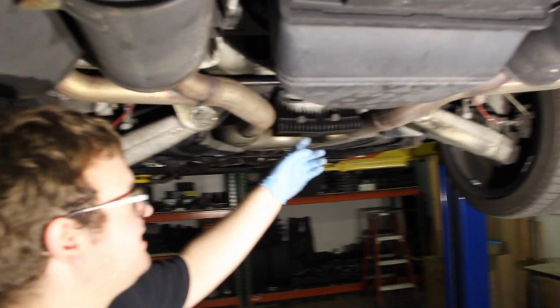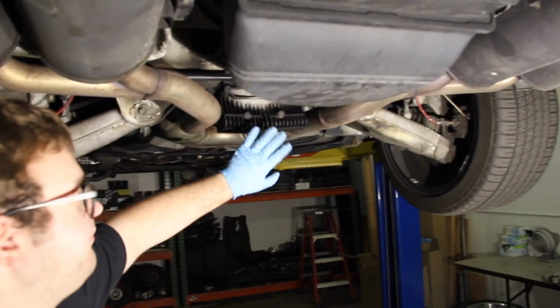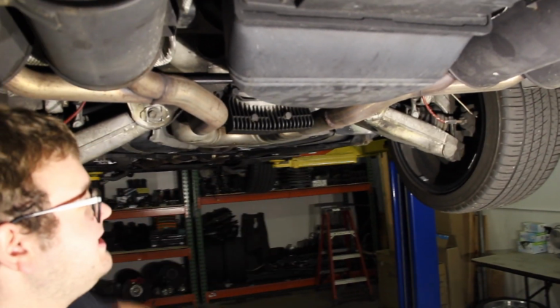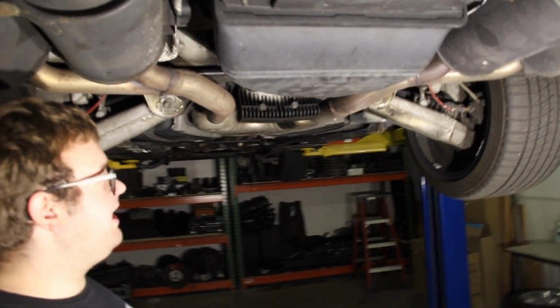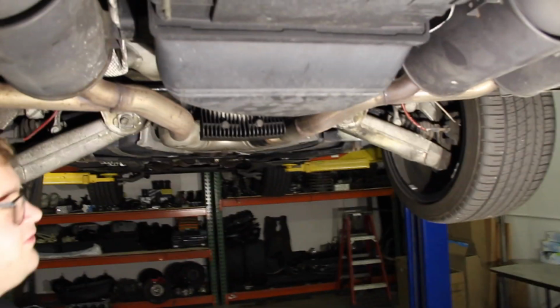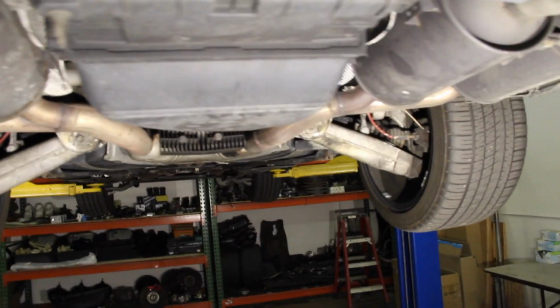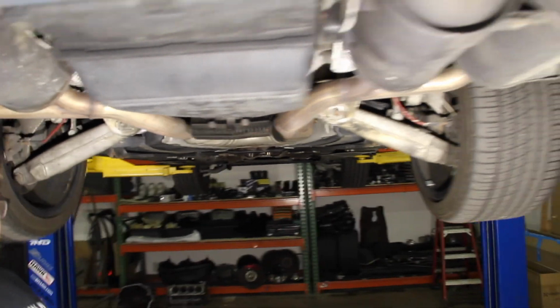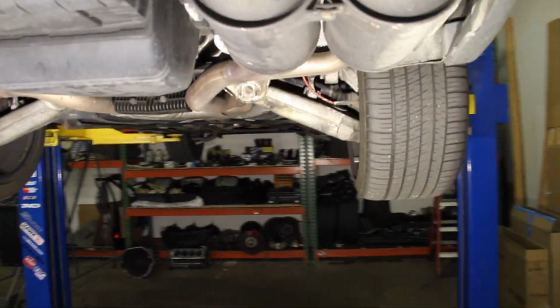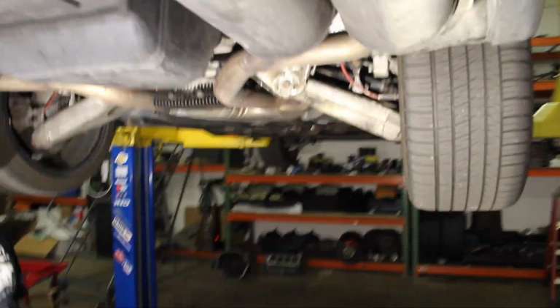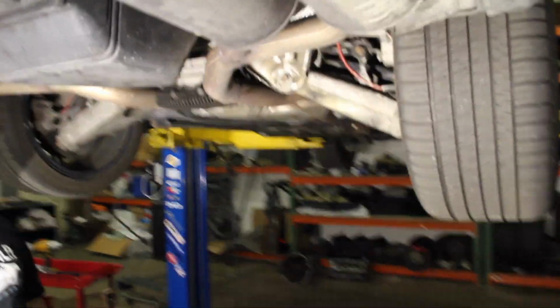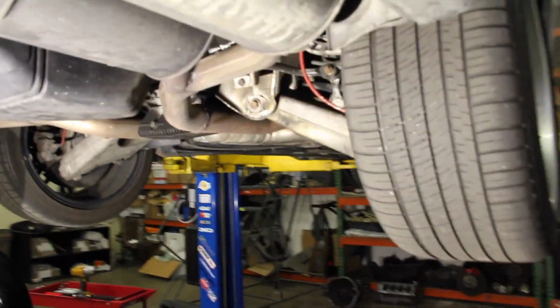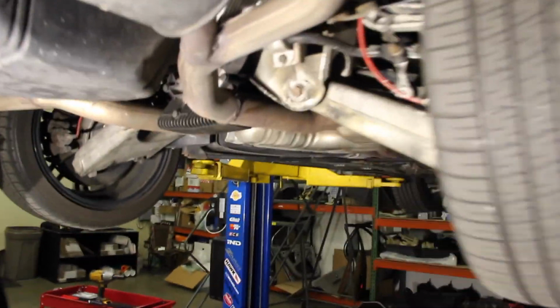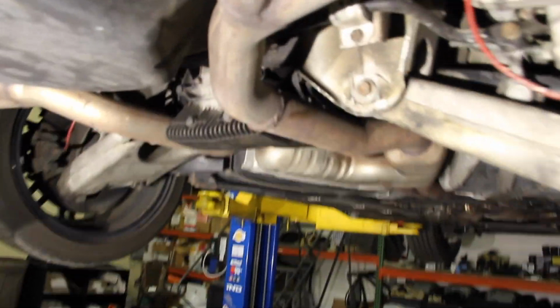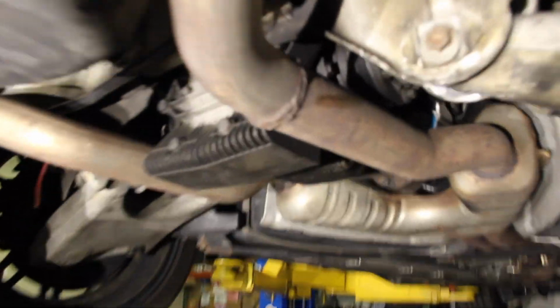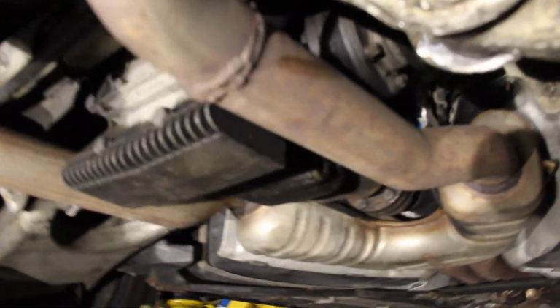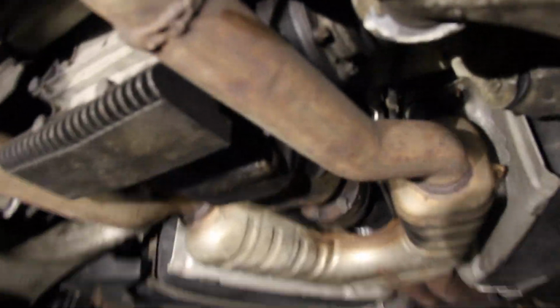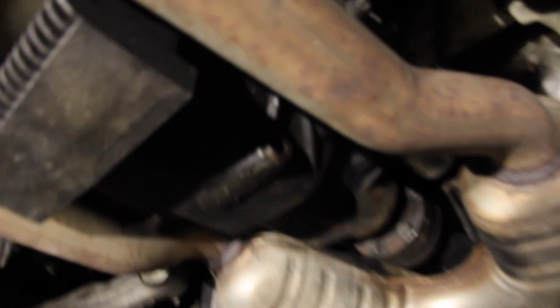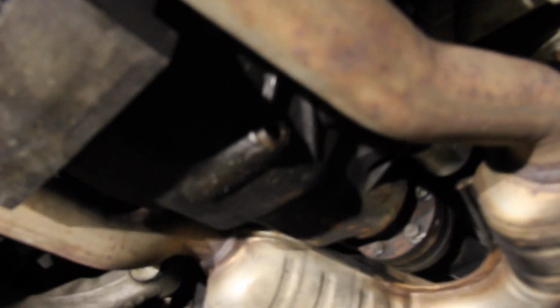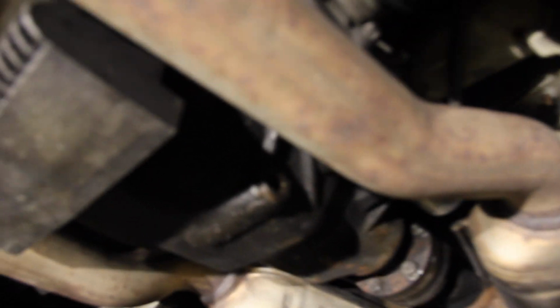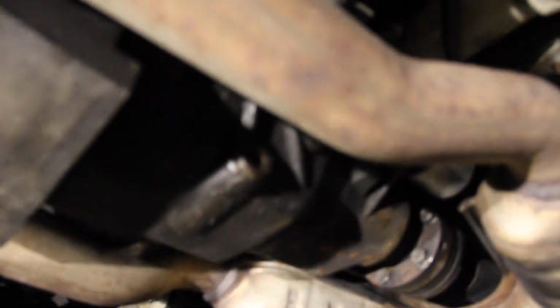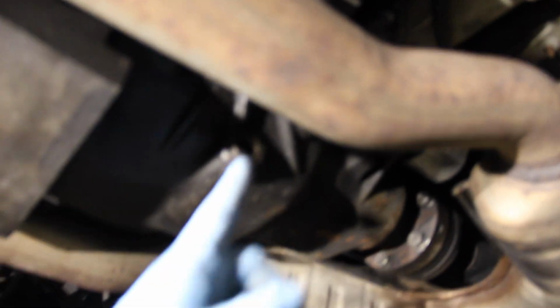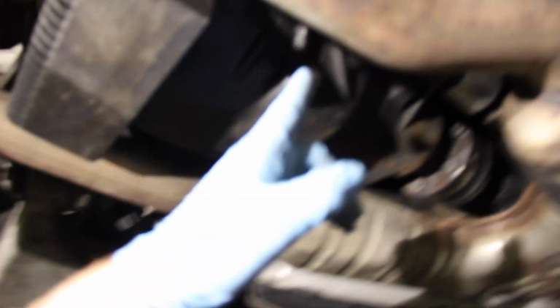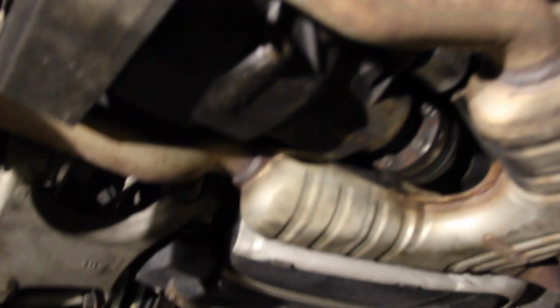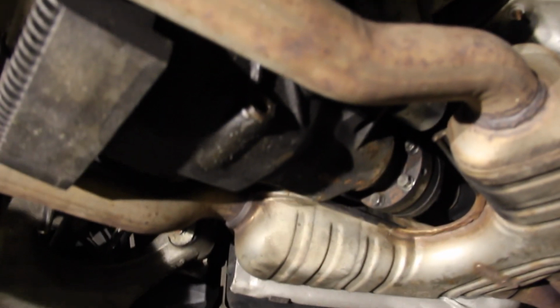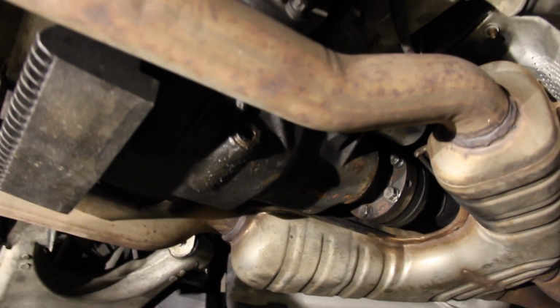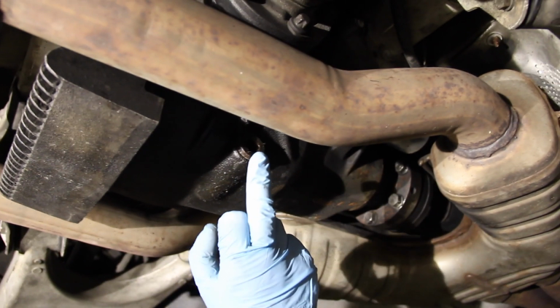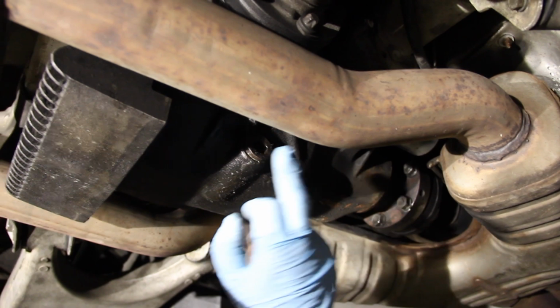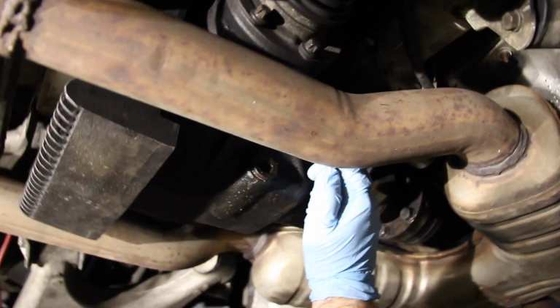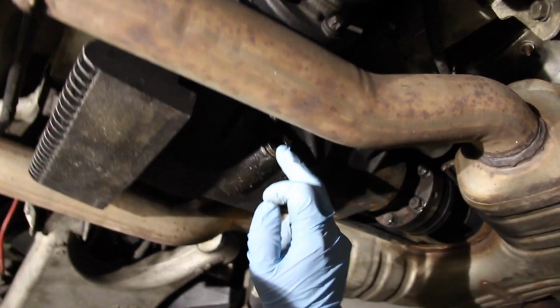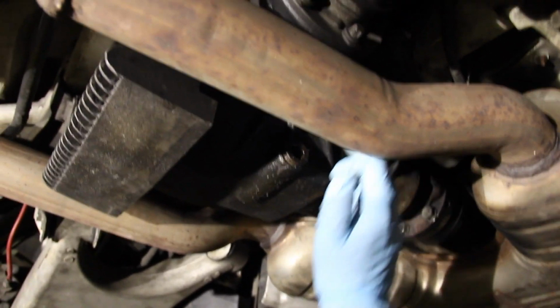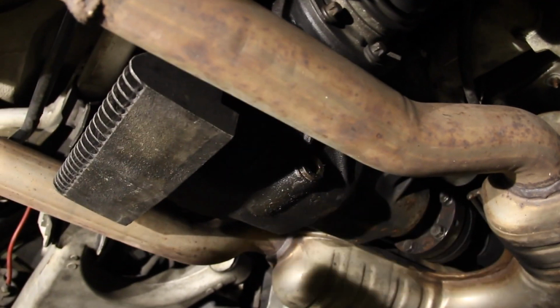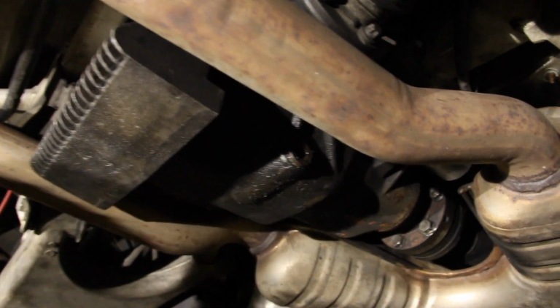This is going to be a very easy and cheap DIY — we're talking about maybe forty dollars of materials. I do recommend replacing both the drain and the fill plugs; they're not that expensive either. I'll put all the part numbers and what fluid we're using down in the description below.